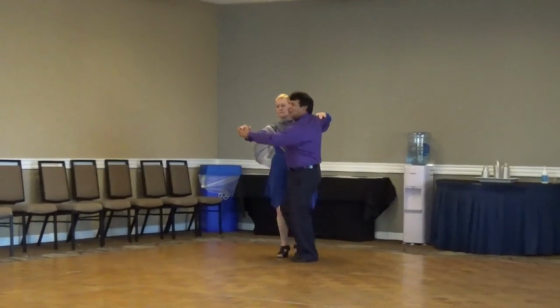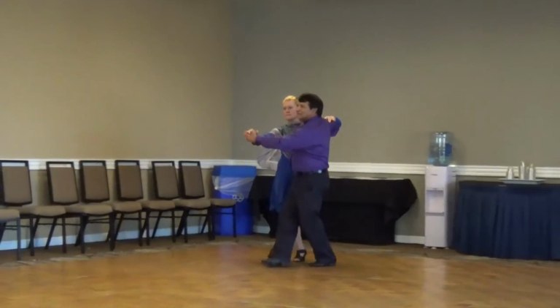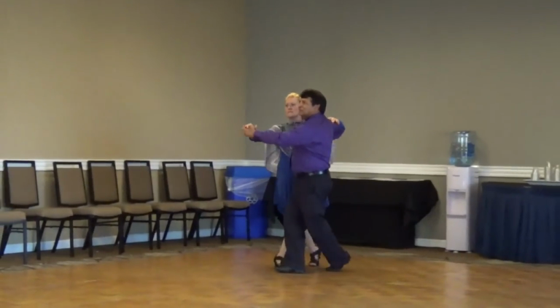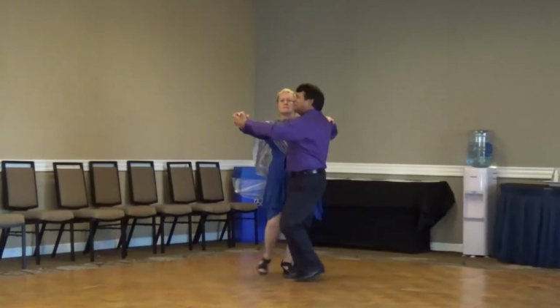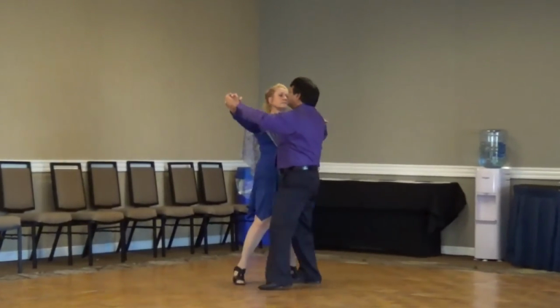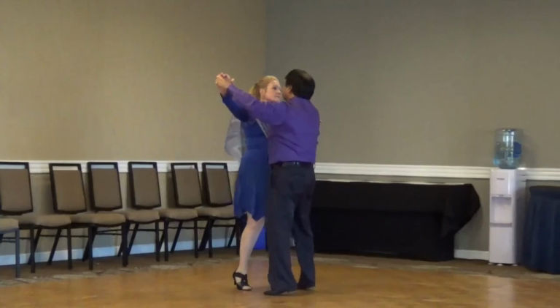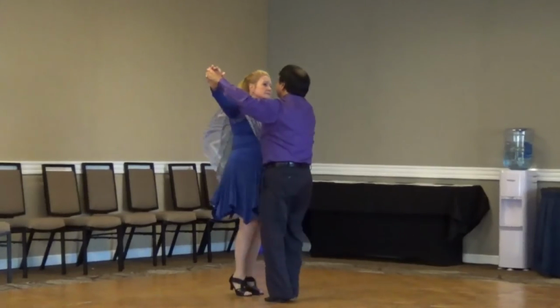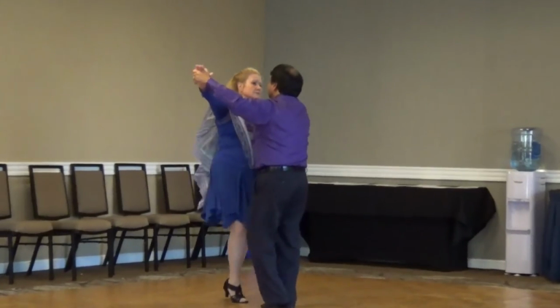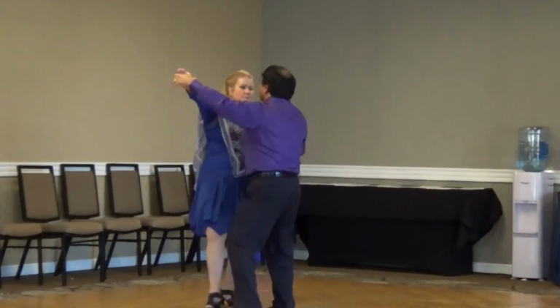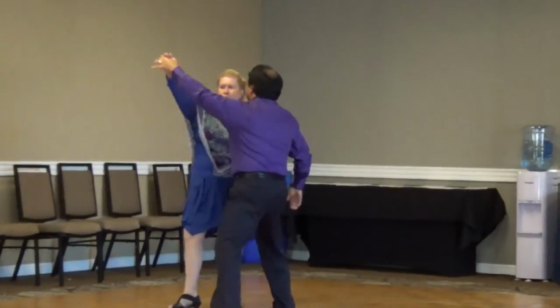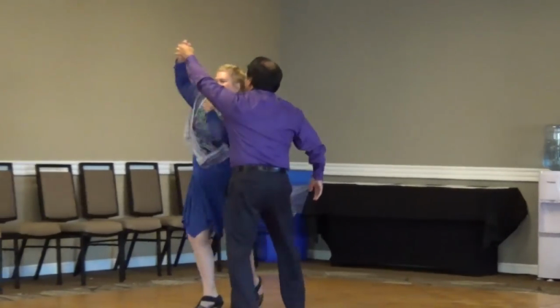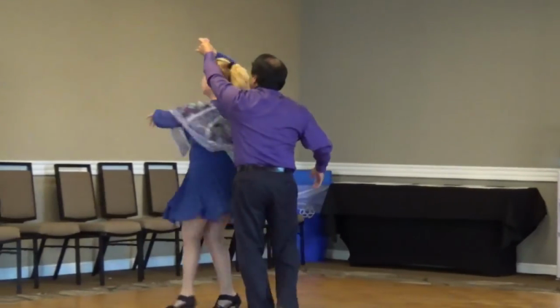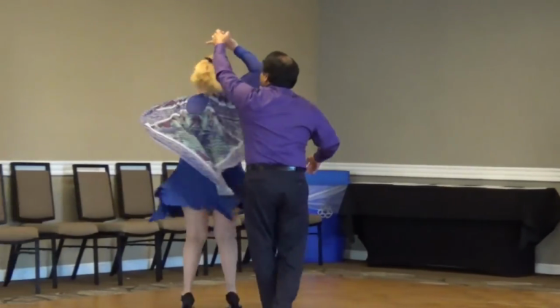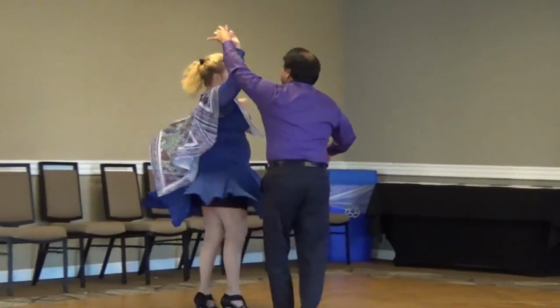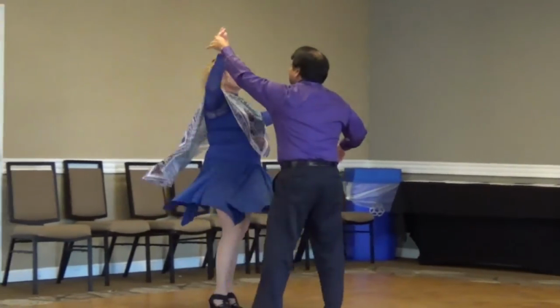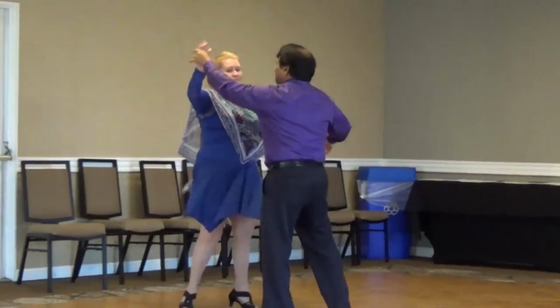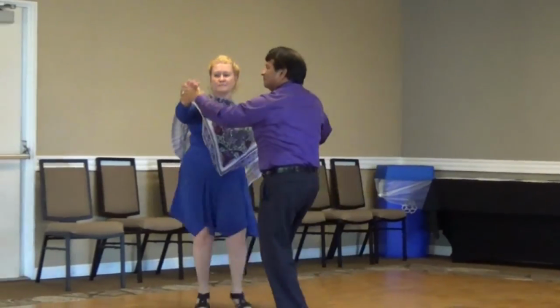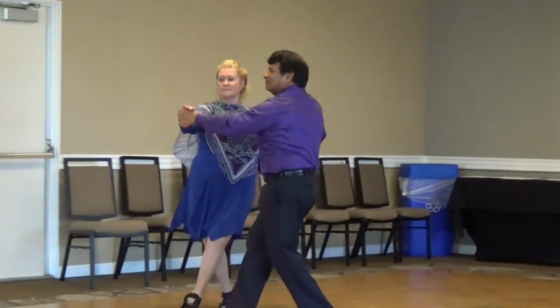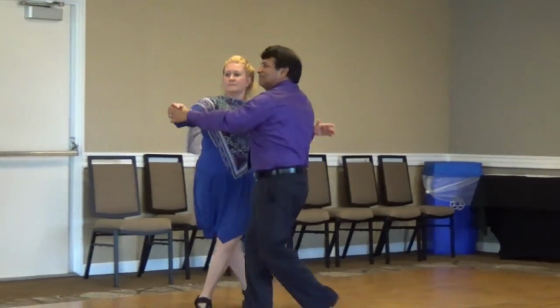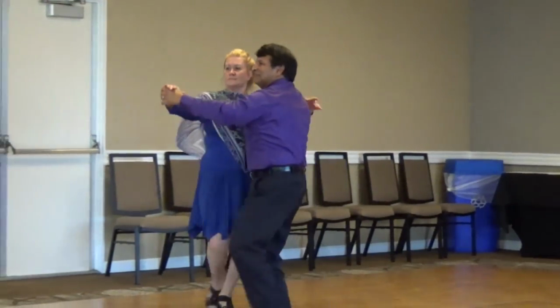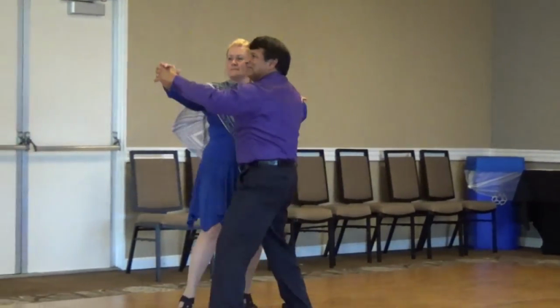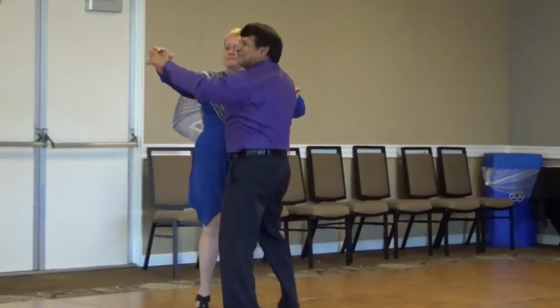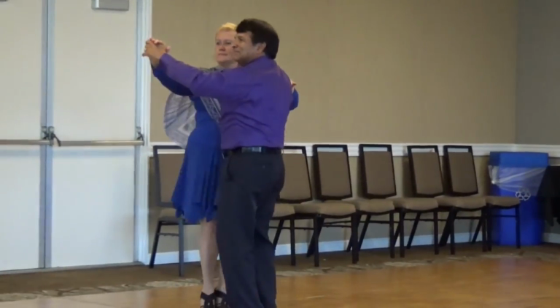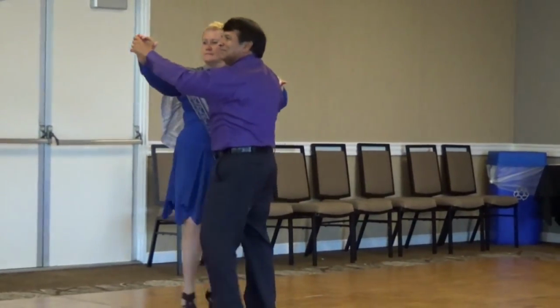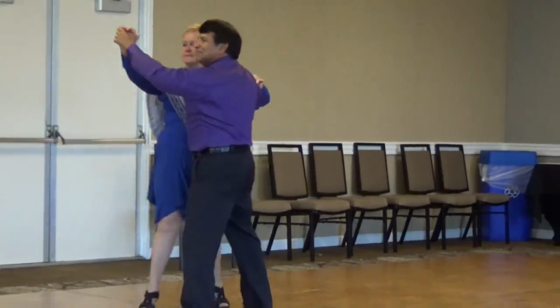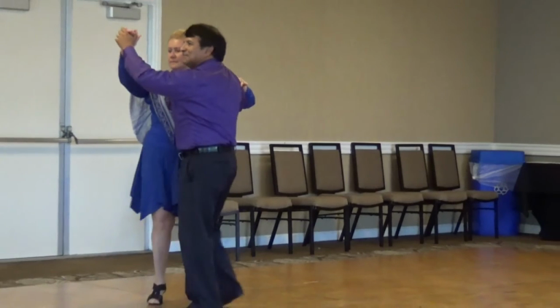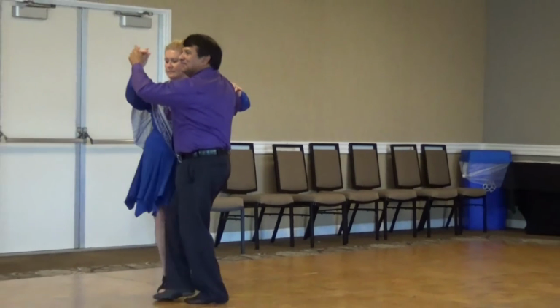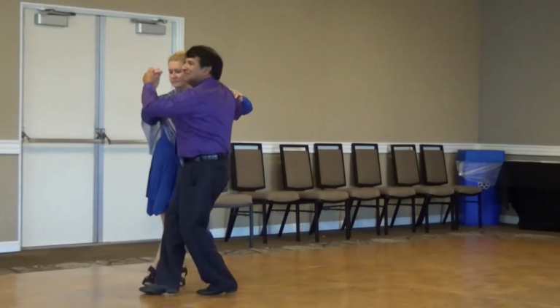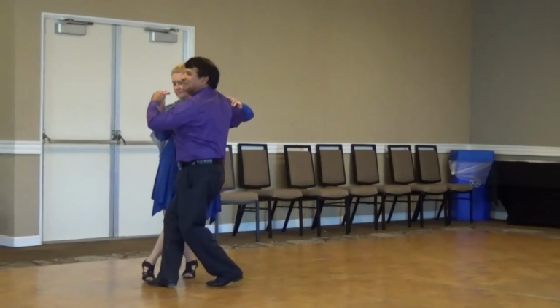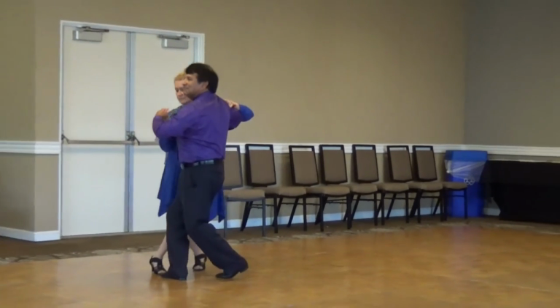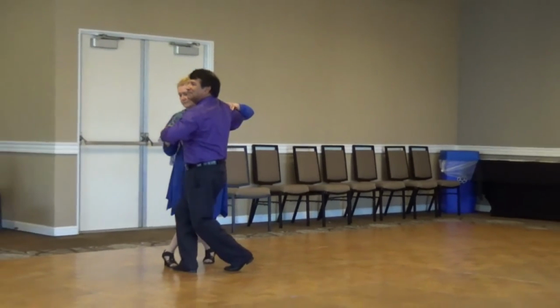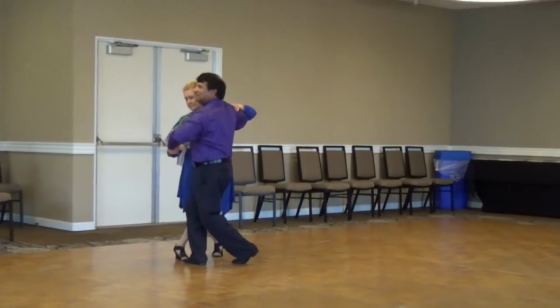Twirl three, through chasse to half open, check through, raise lead hands.